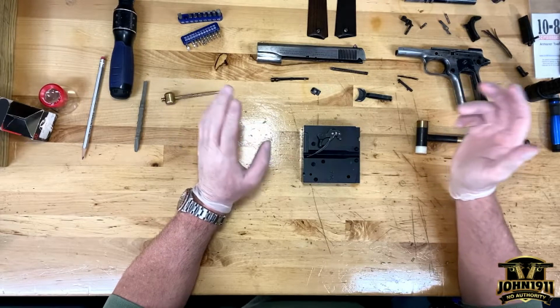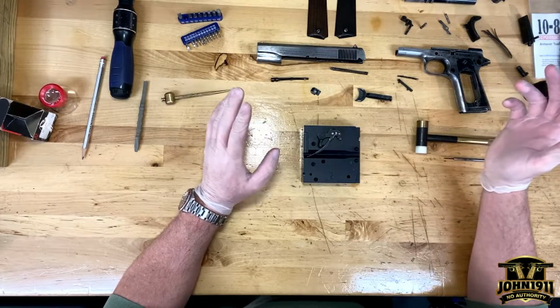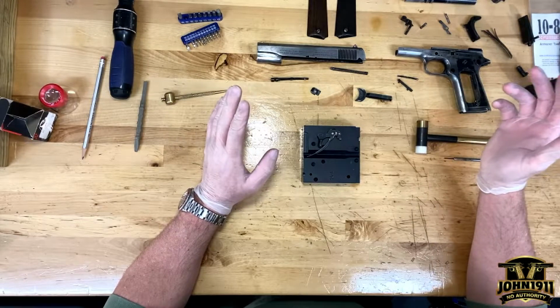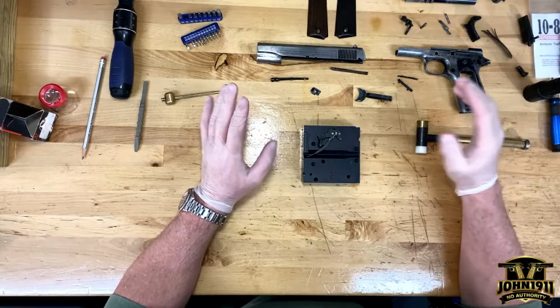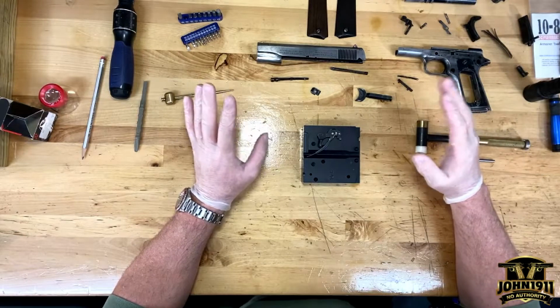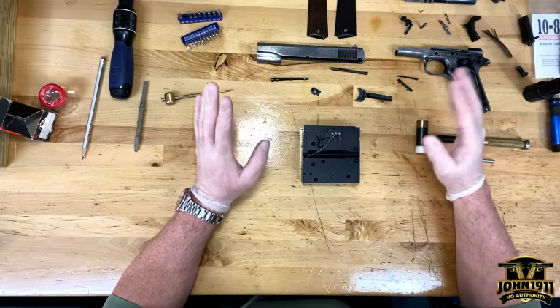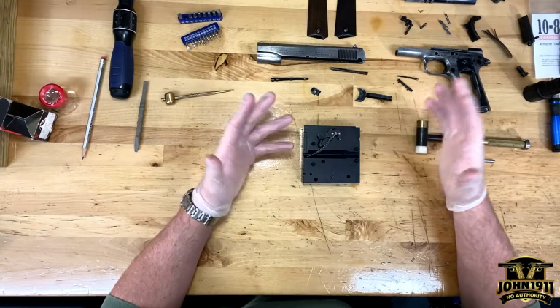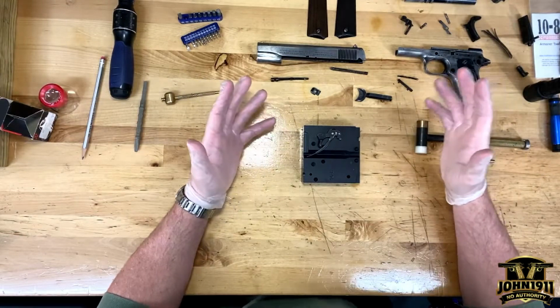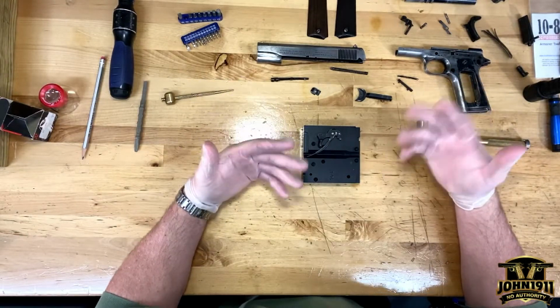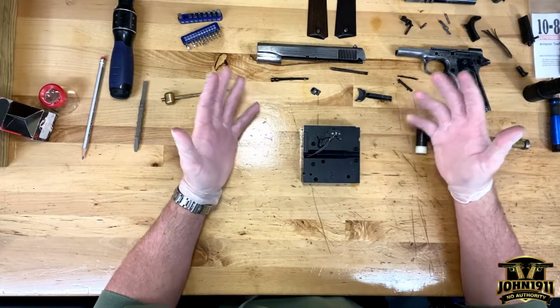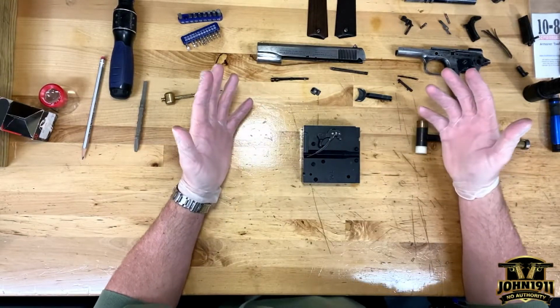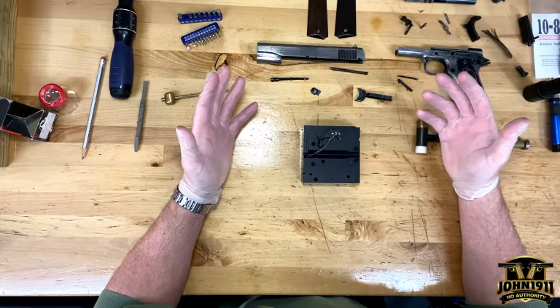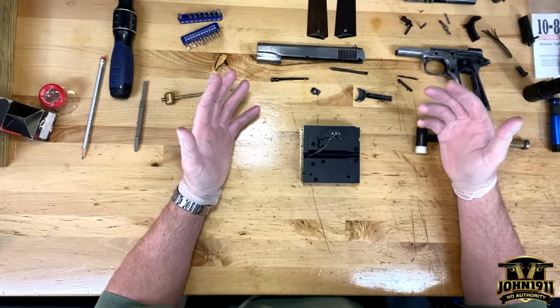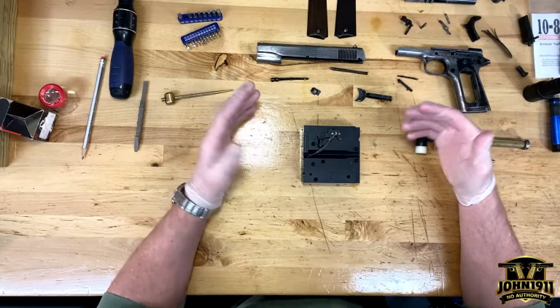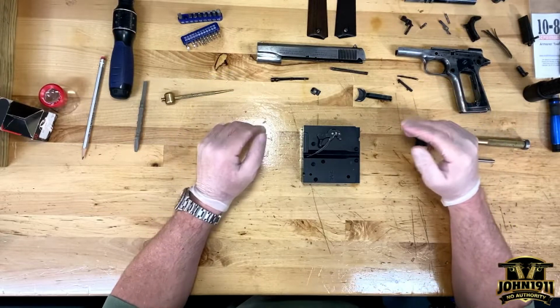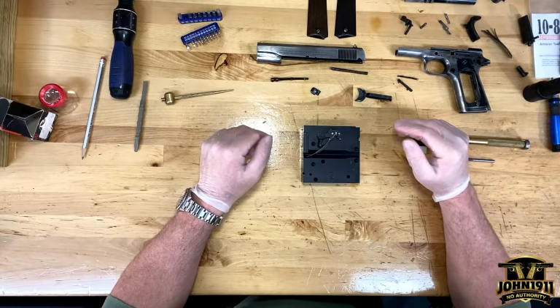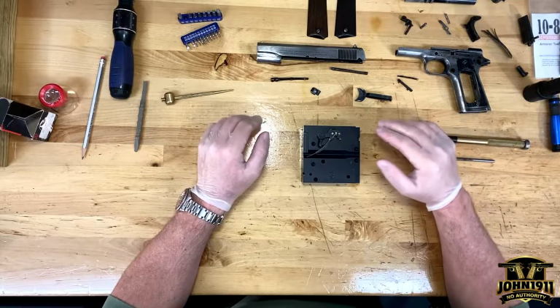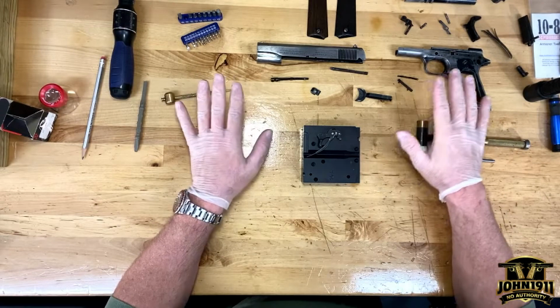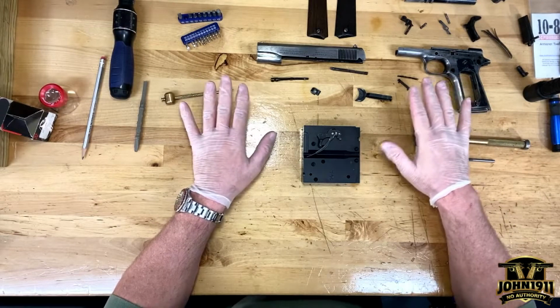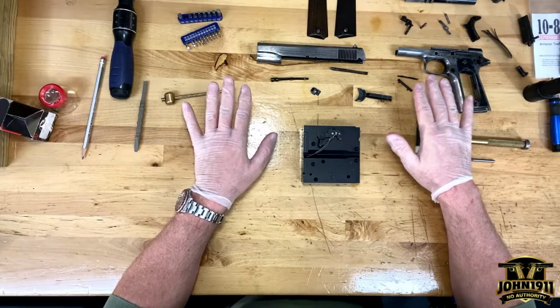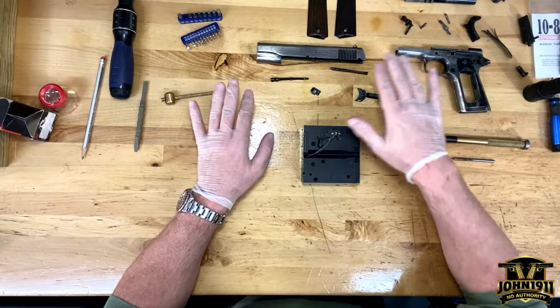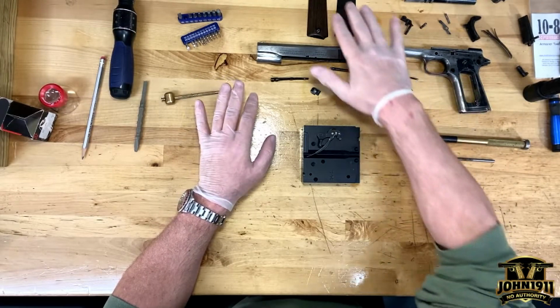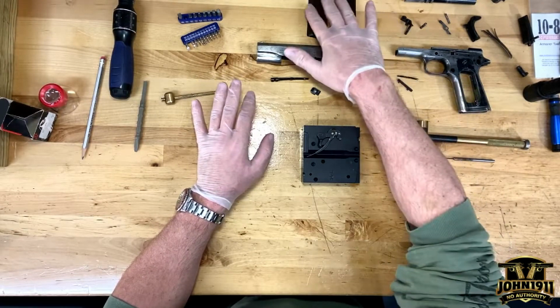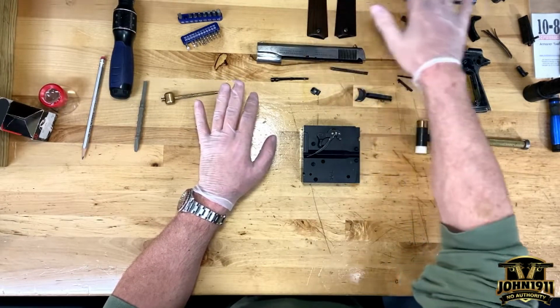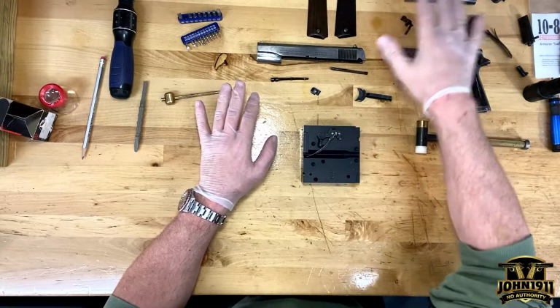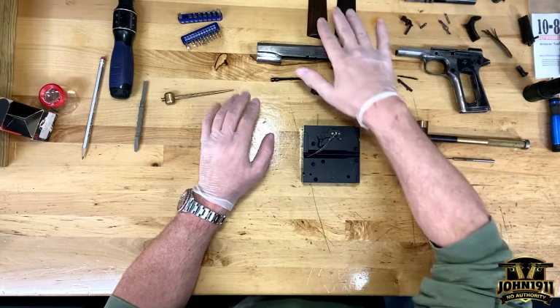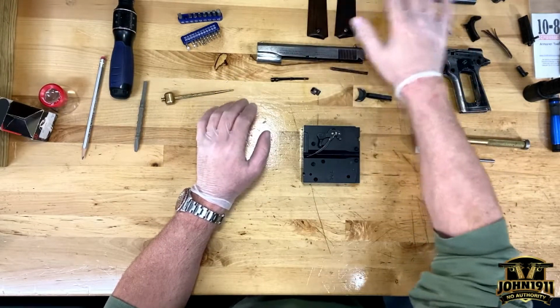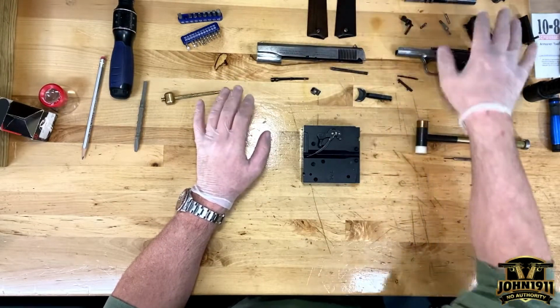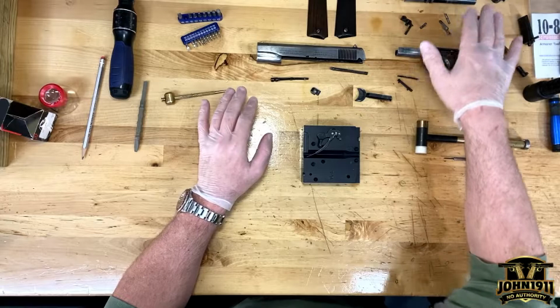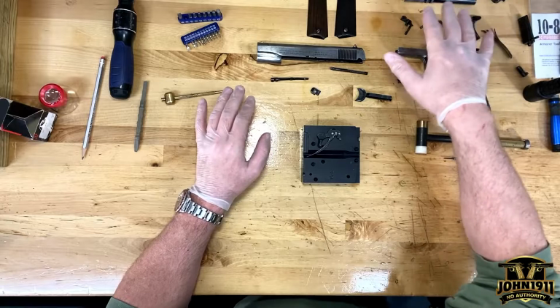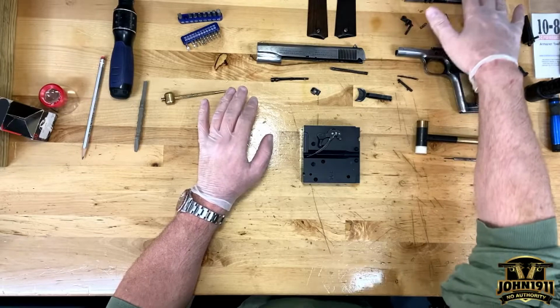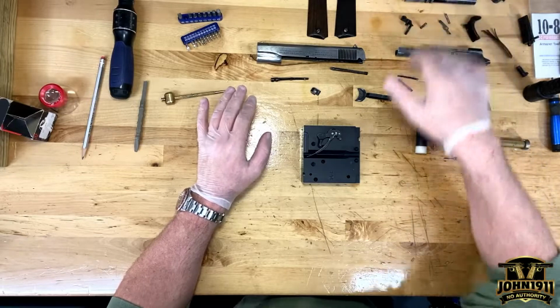A lot of people are interested in these older guns. There's the grip panels and everything, so there's a couple things. The 1911 guys like seeing these guns apart, seeing how things work, and maybe some of you who like the design but are super intimidated to take down guns like this — we can maybe address that later.